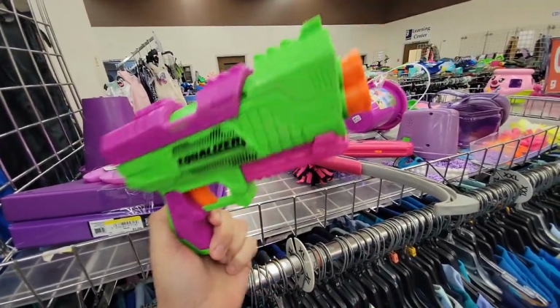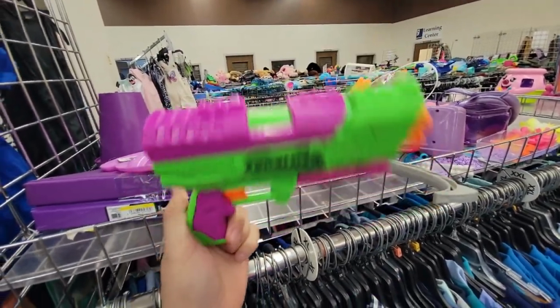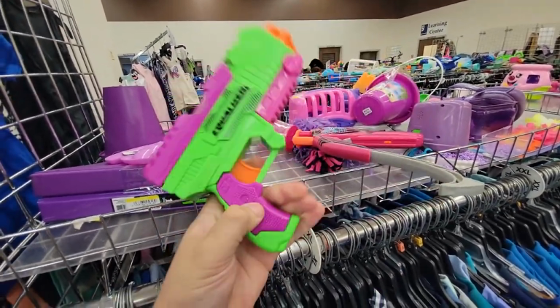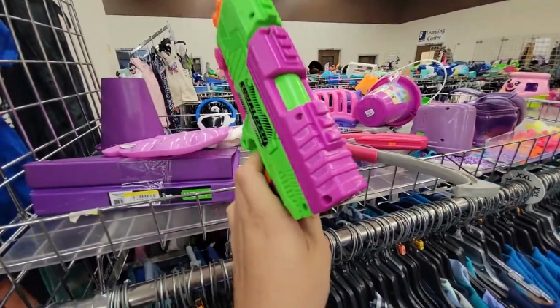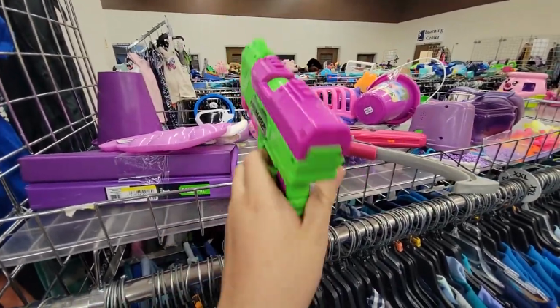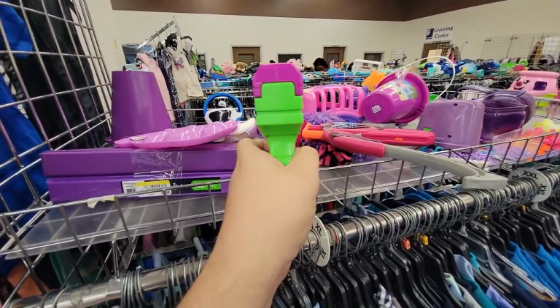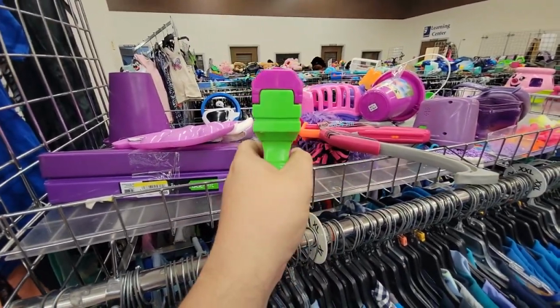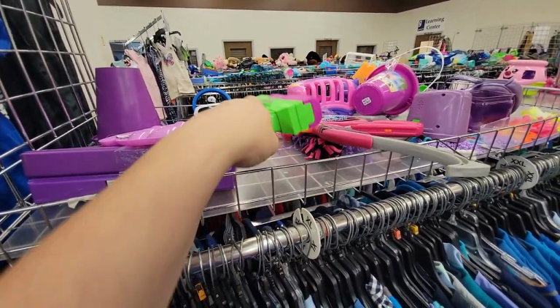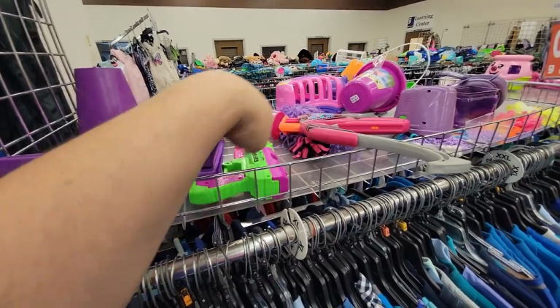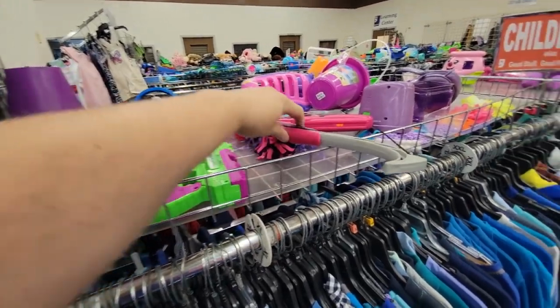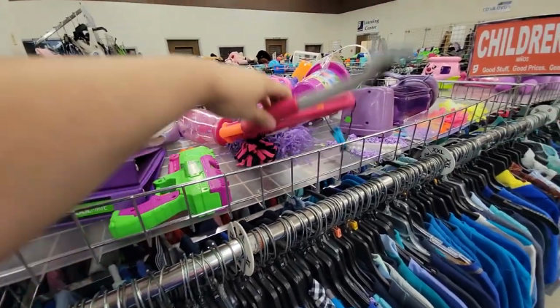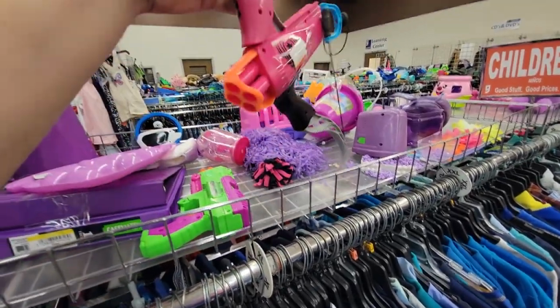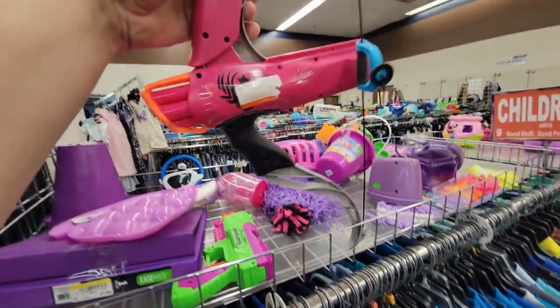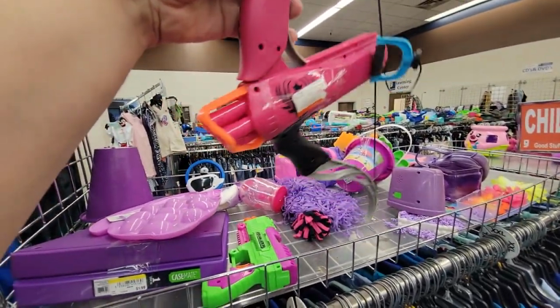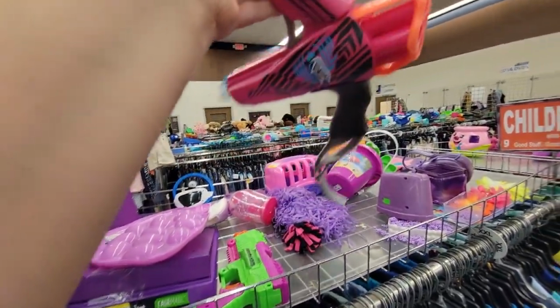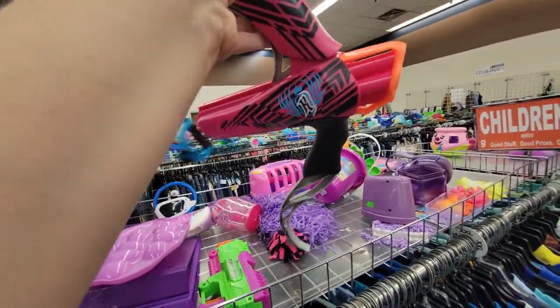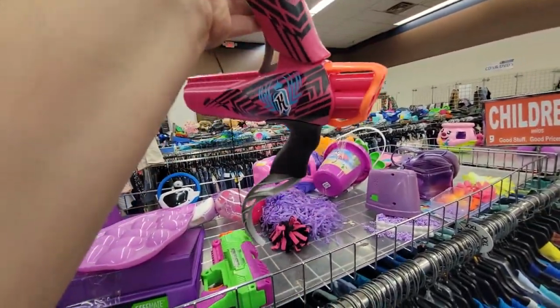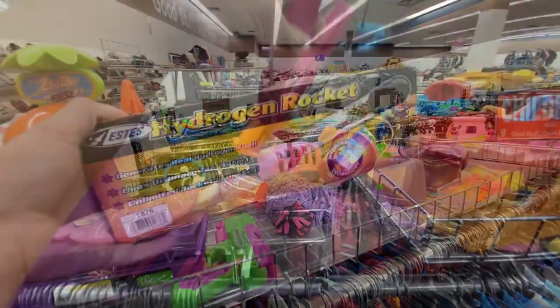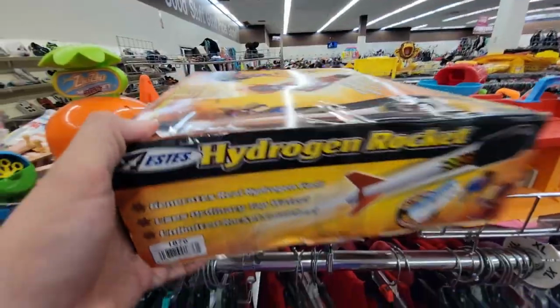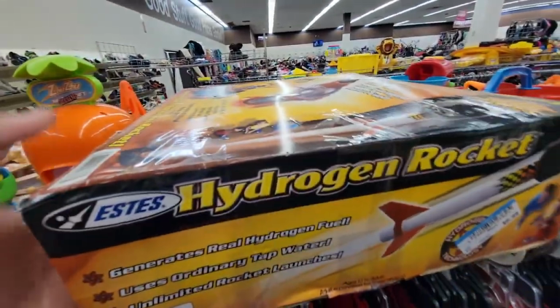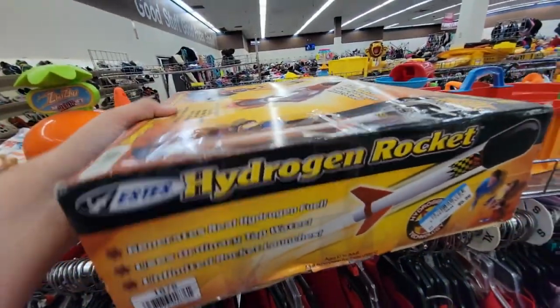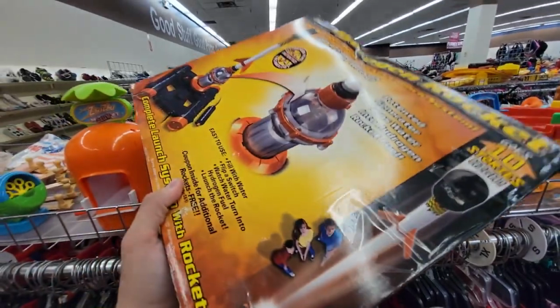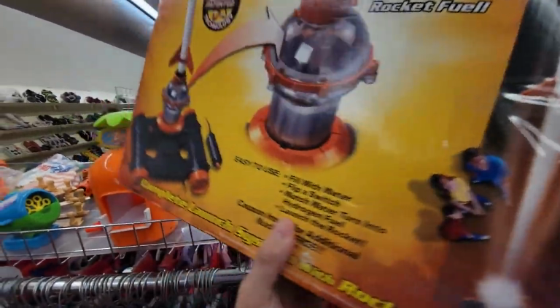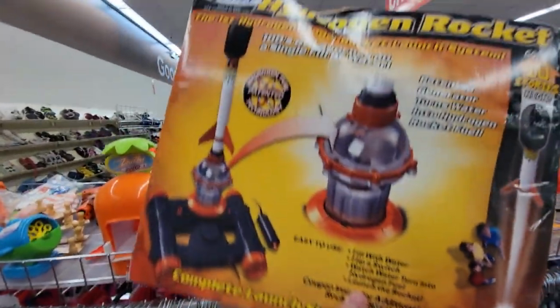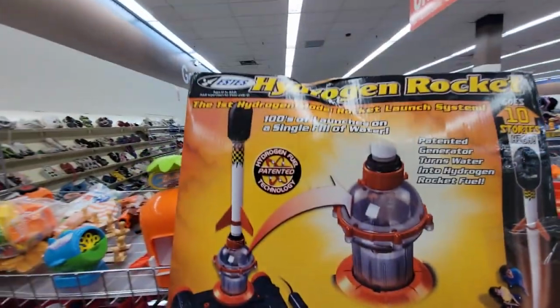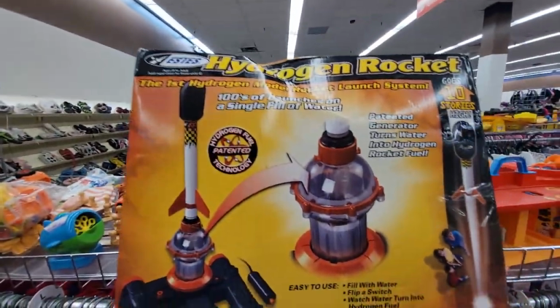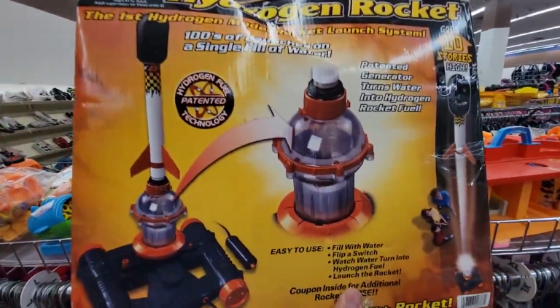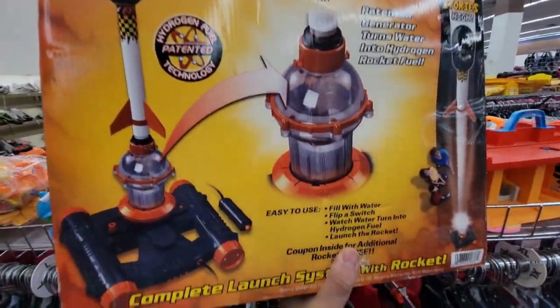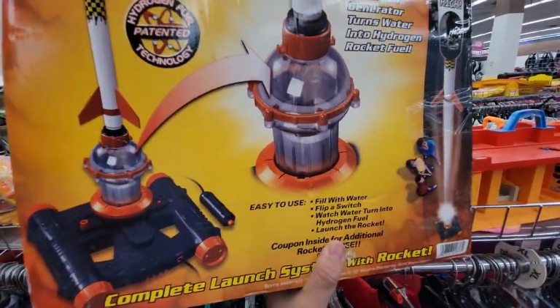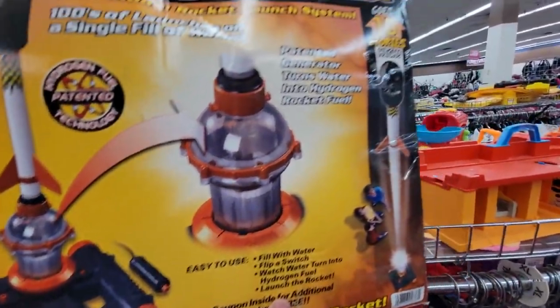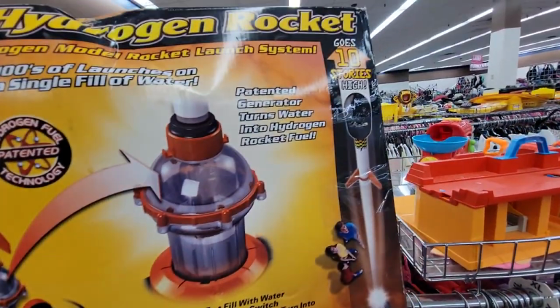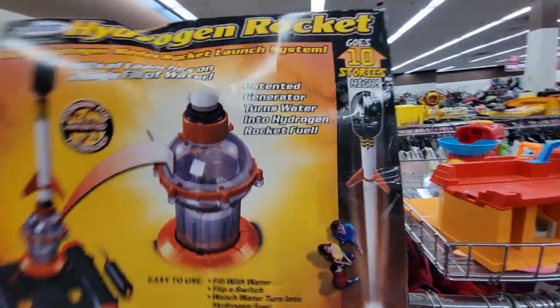That Strong Heart bow is still here. Here I found a Hydrogen Rocket — it looked foam-tipped for a minute so I was considering getting it, but I was like no, this probably wouldn't be safe for Nerf war.